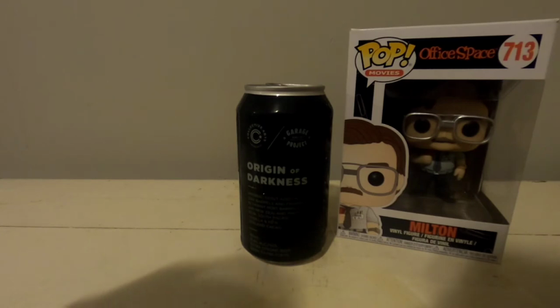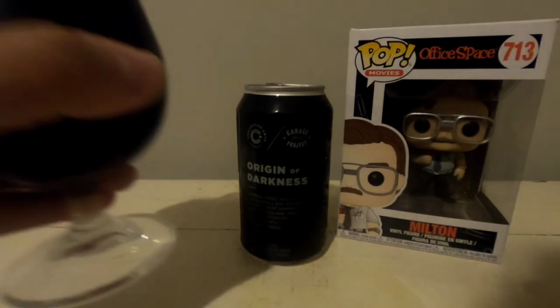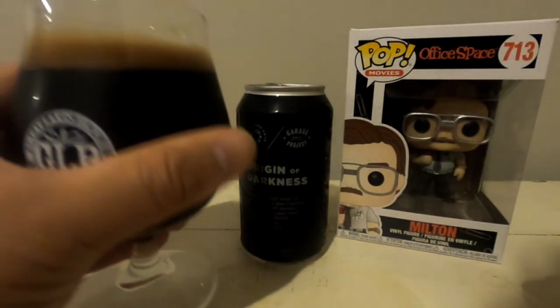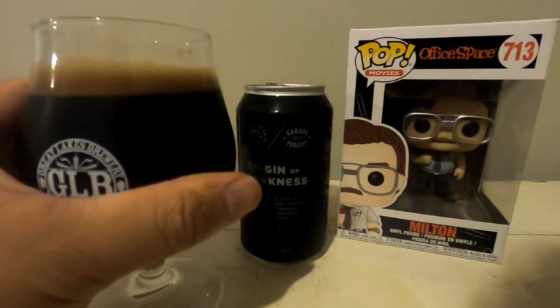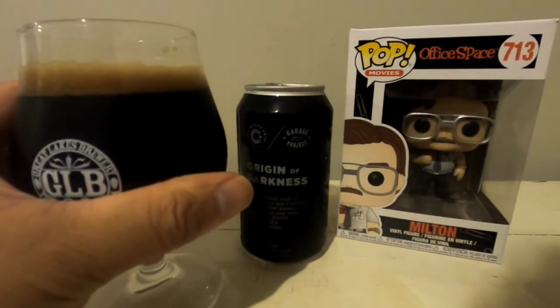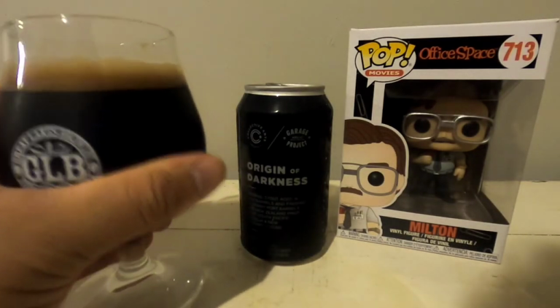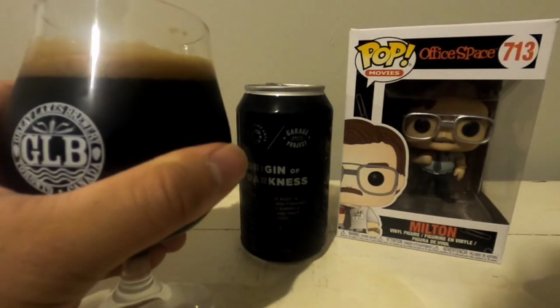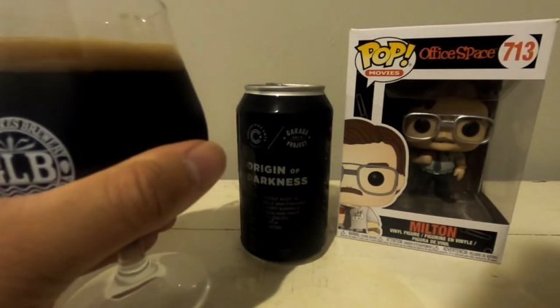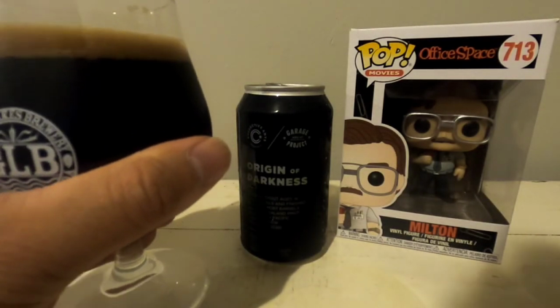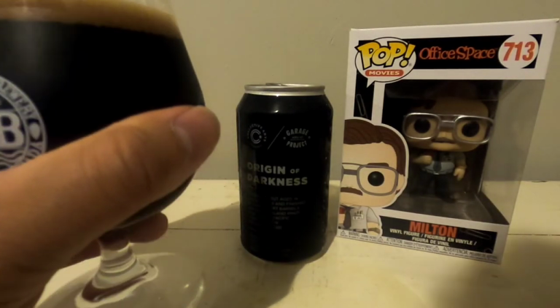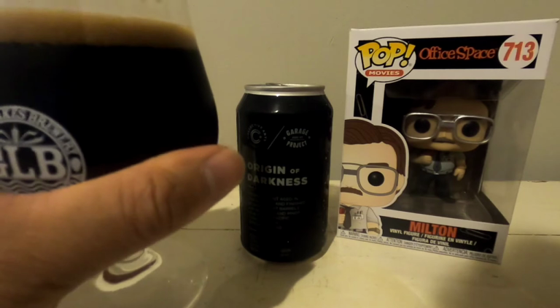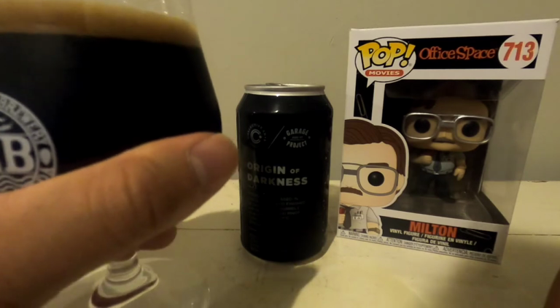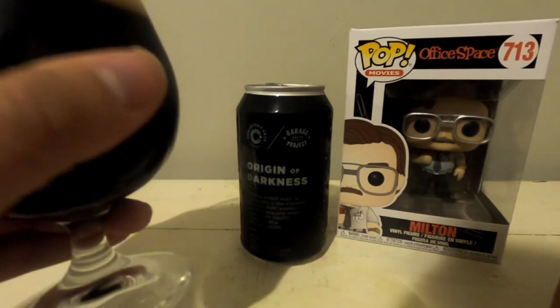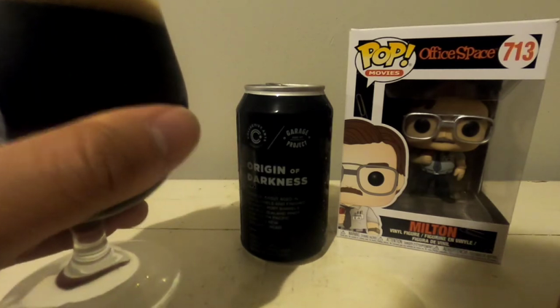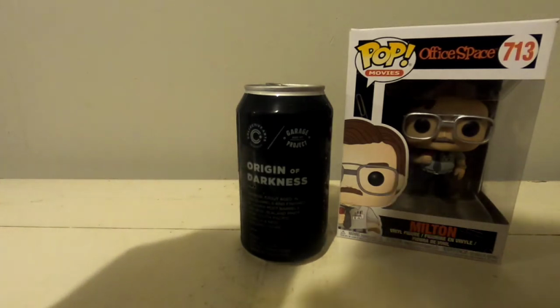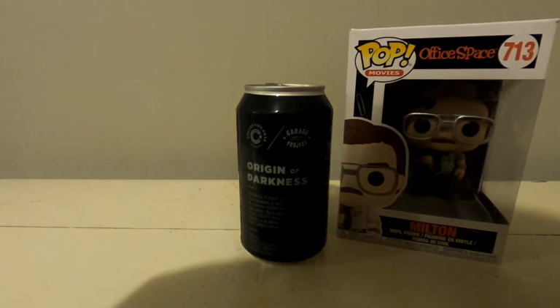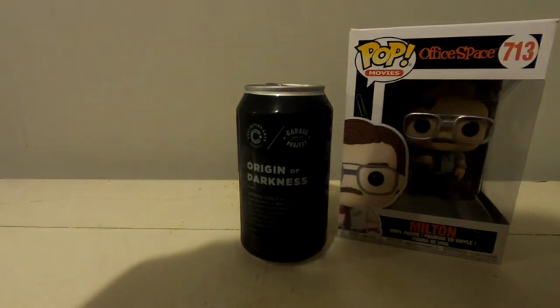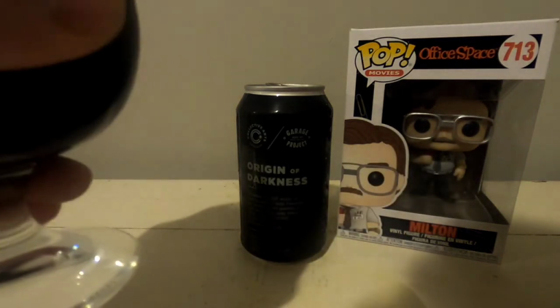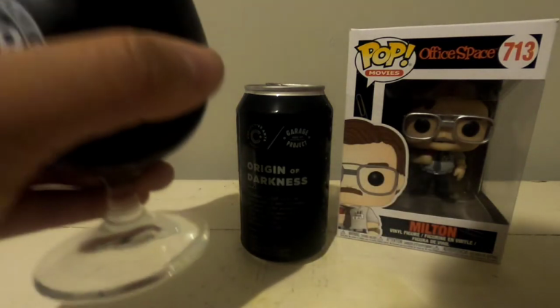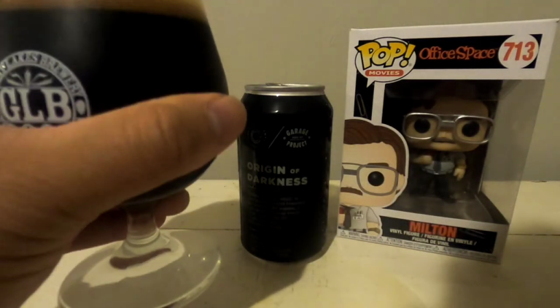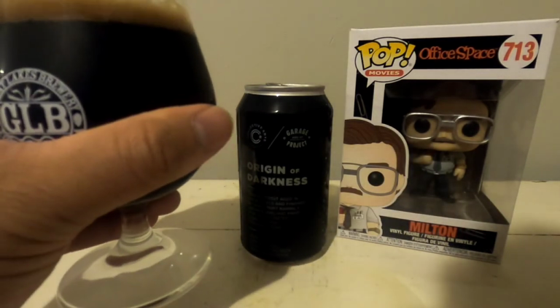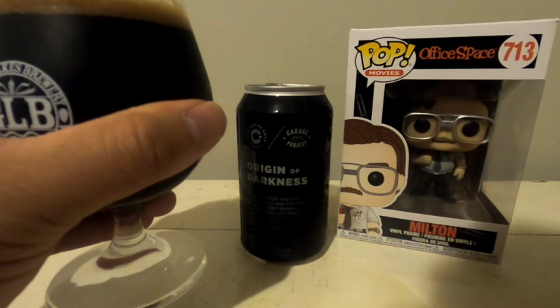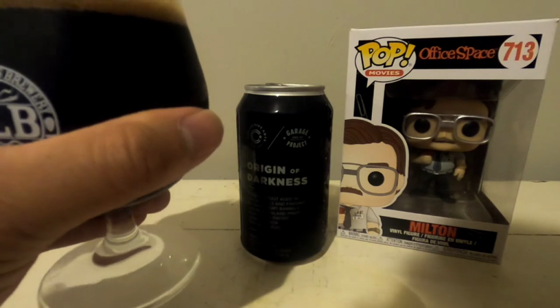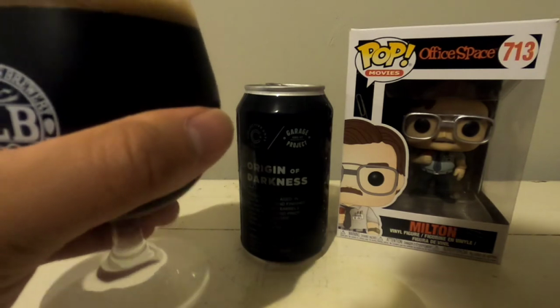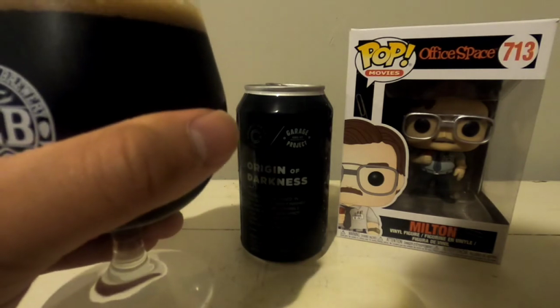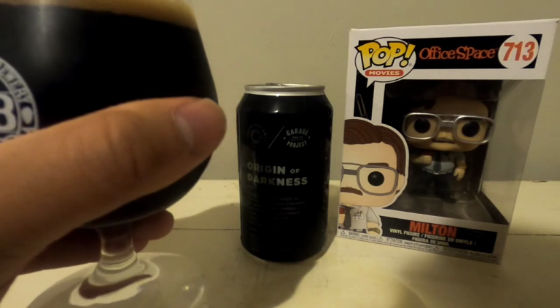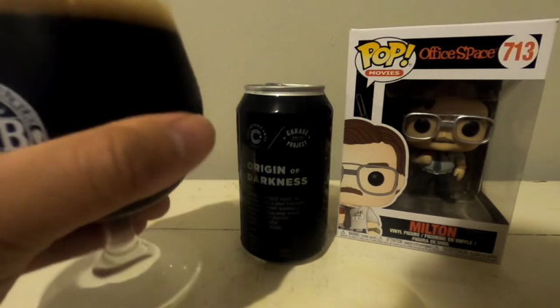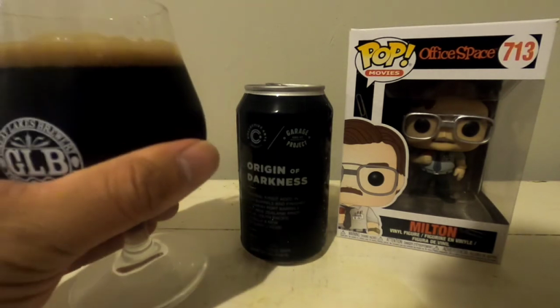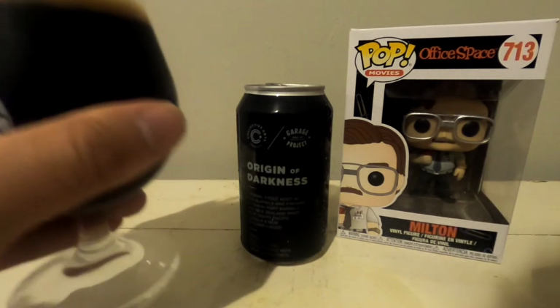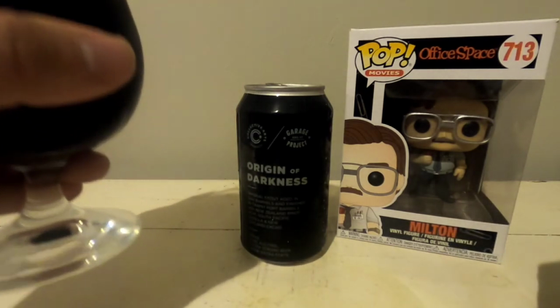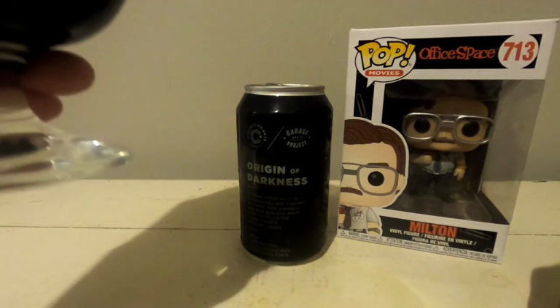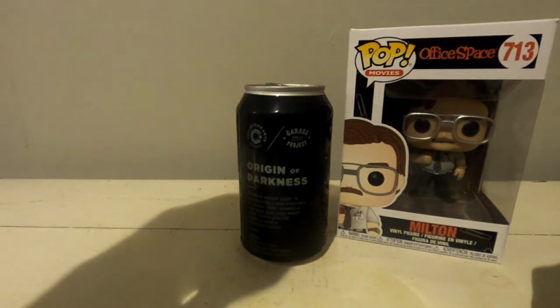It's toasty just by the aroma — hints of chocolate. I can smell the port on the nose. So now let's try this out.